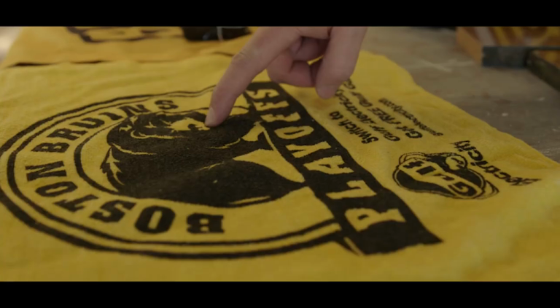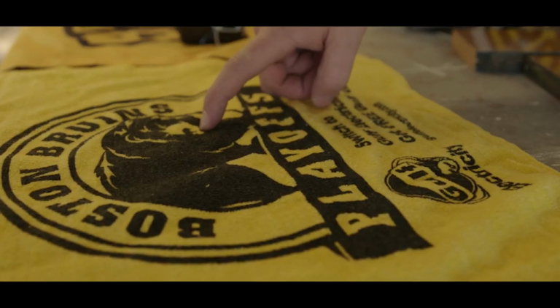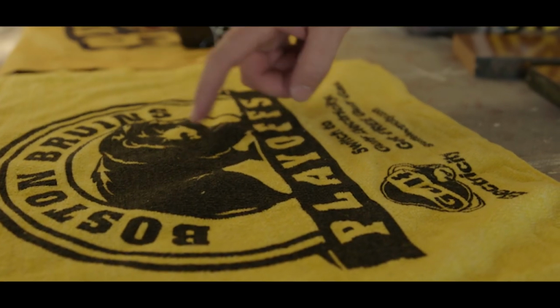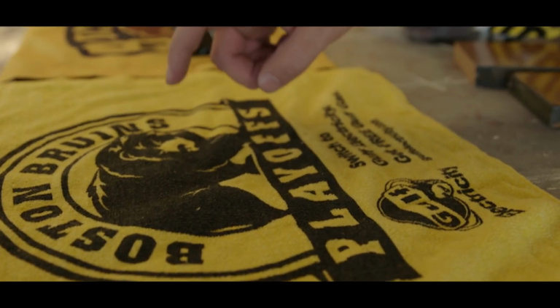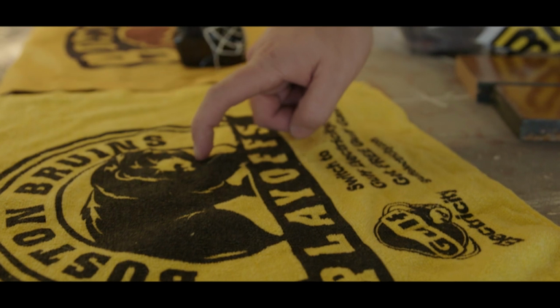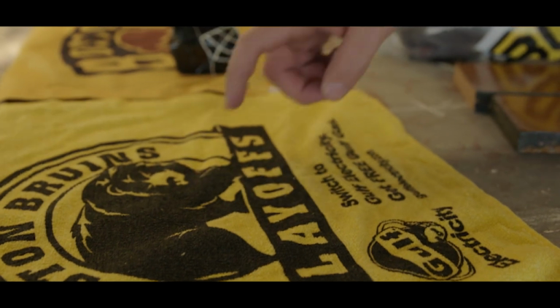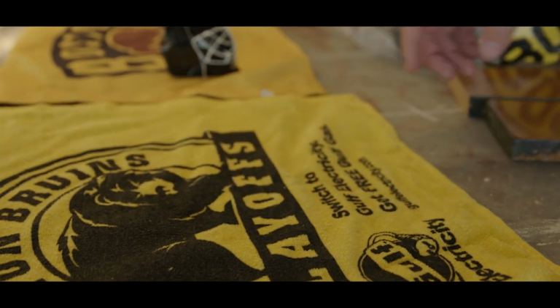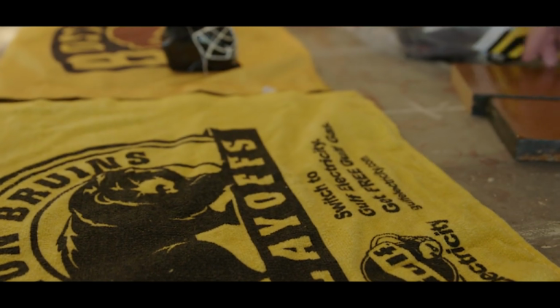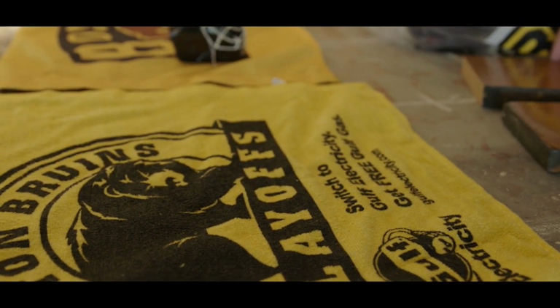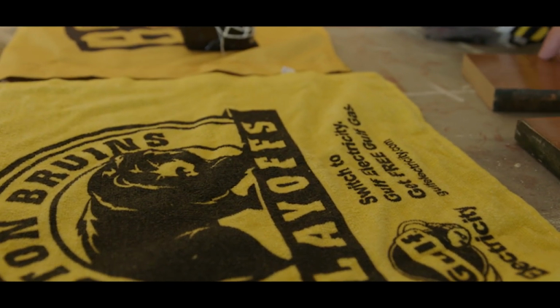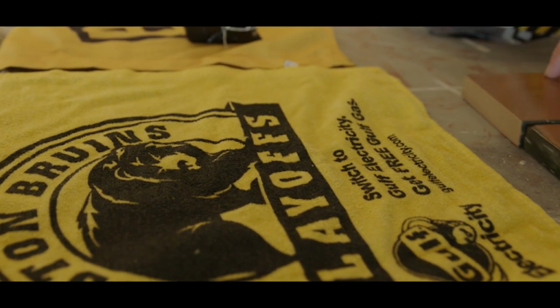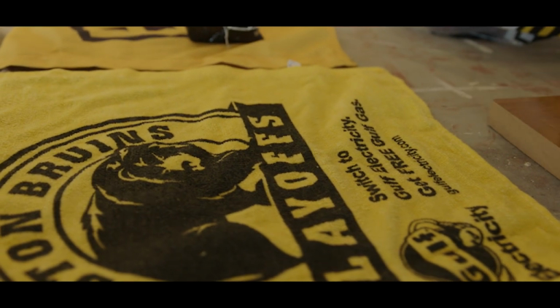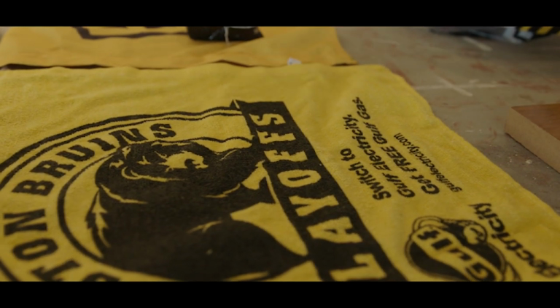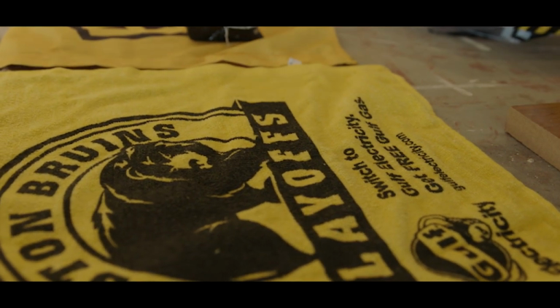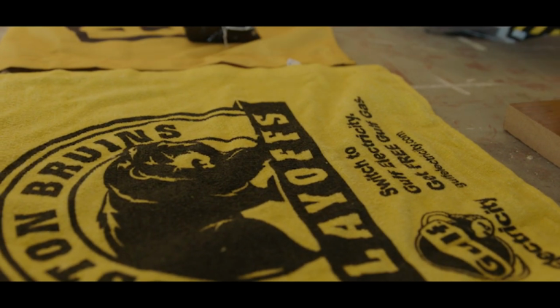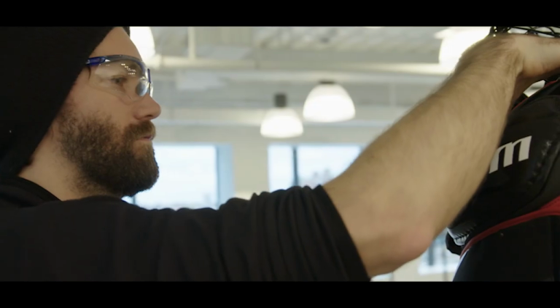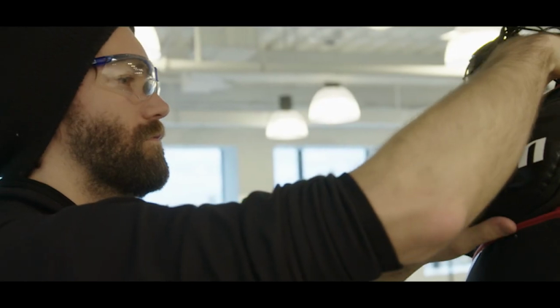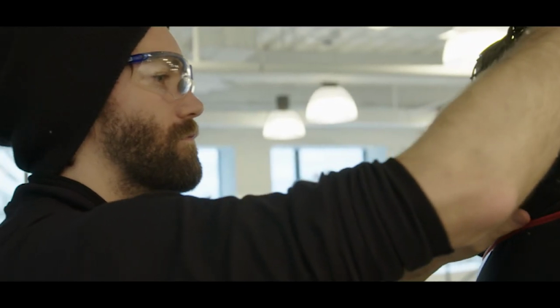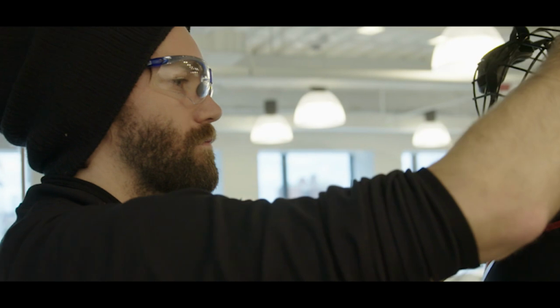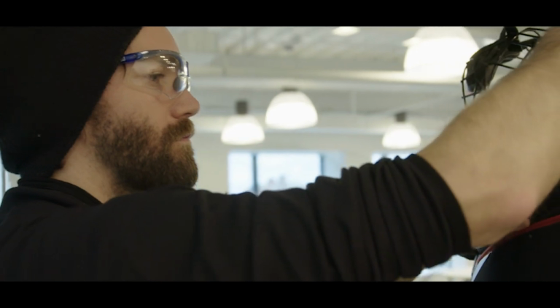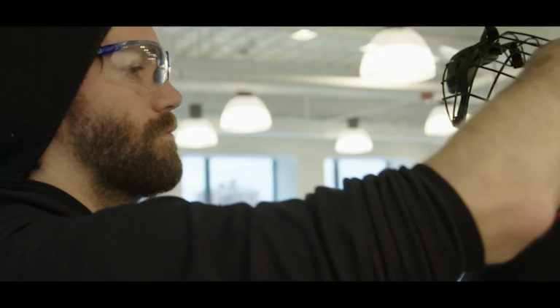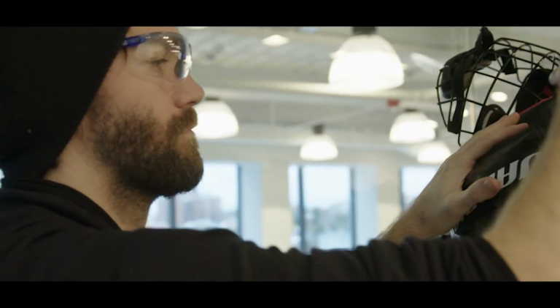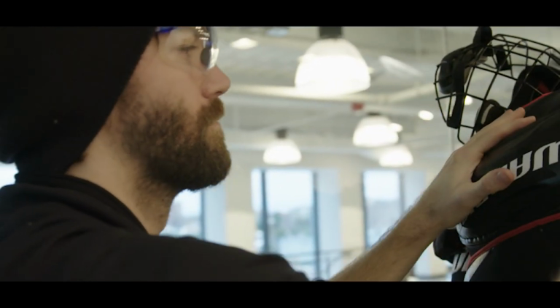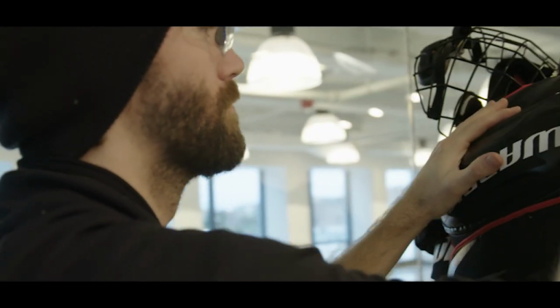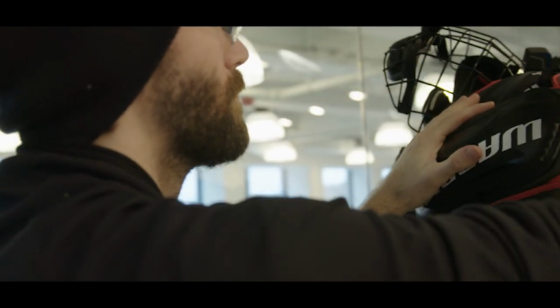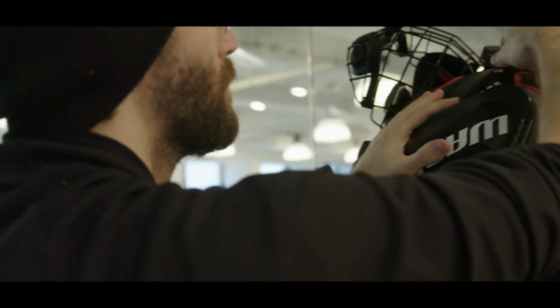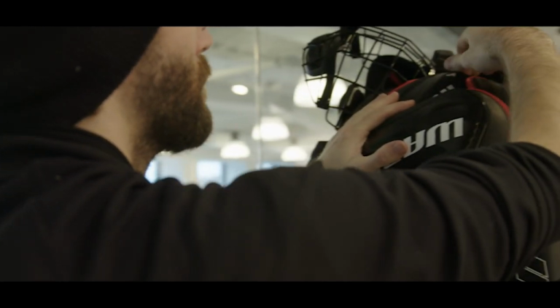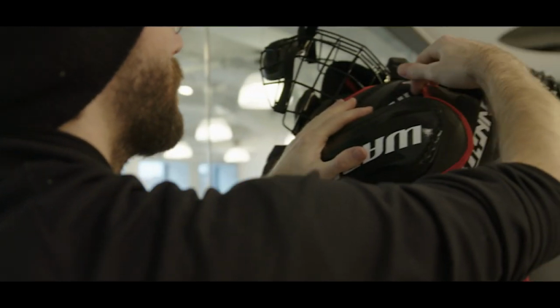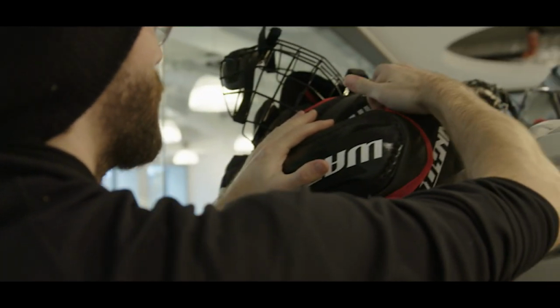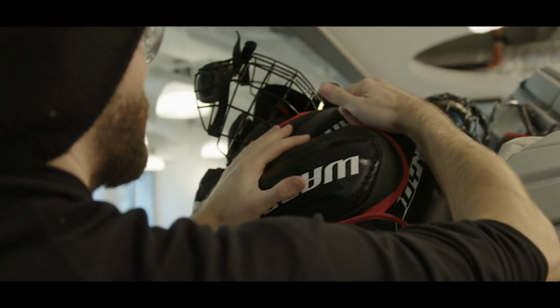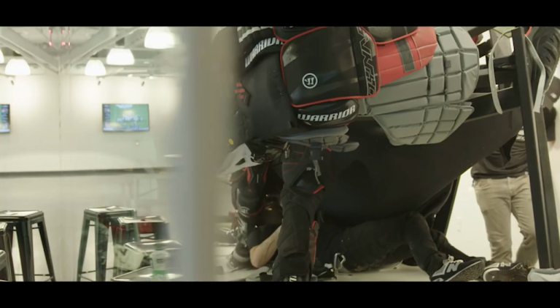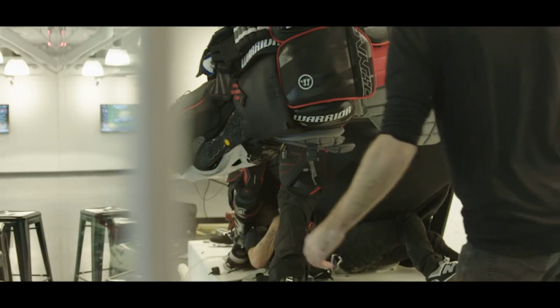The goal was to try to pay as much tribute to that logo, mimic that logo, but with our own style and incorporating all these different elements — and the way it all just came together in the end. It was awesome.